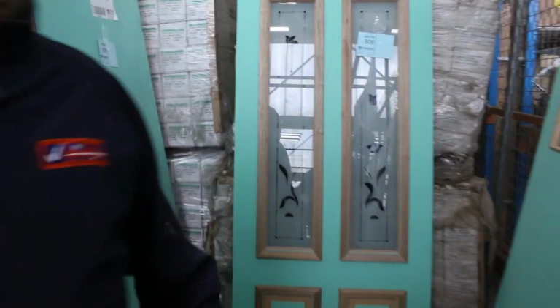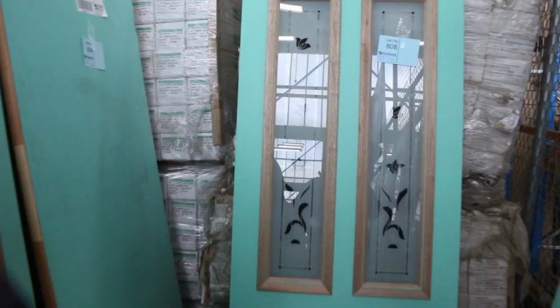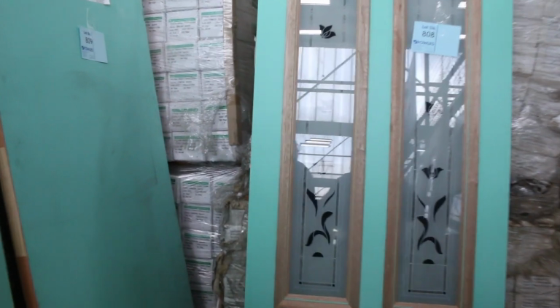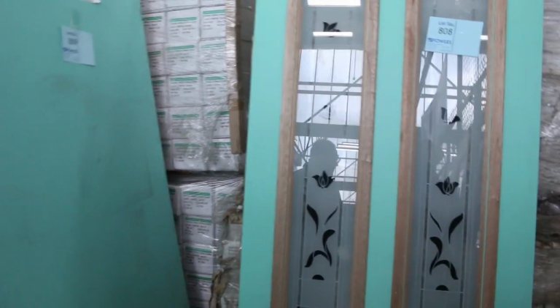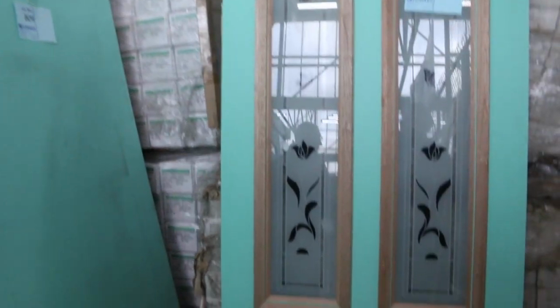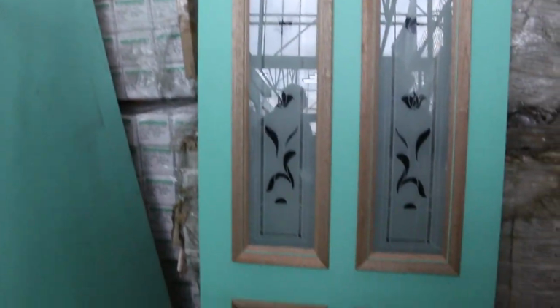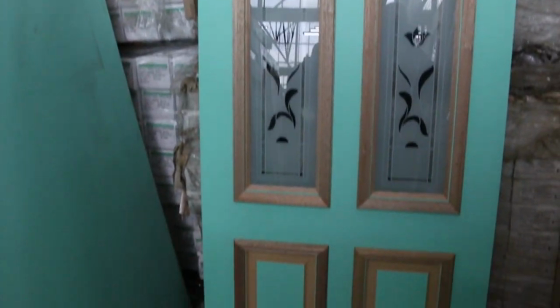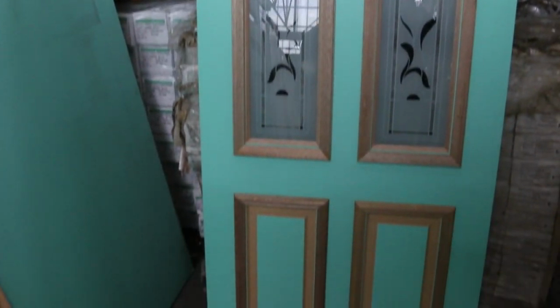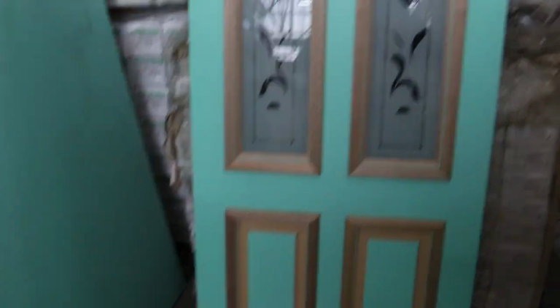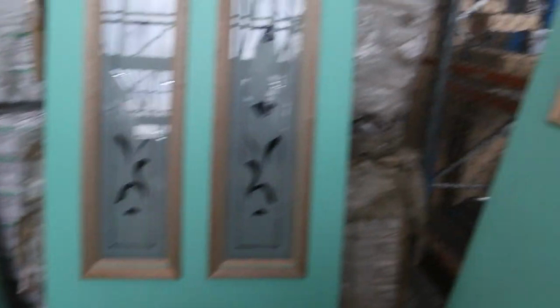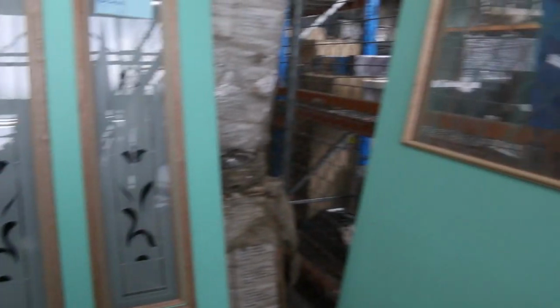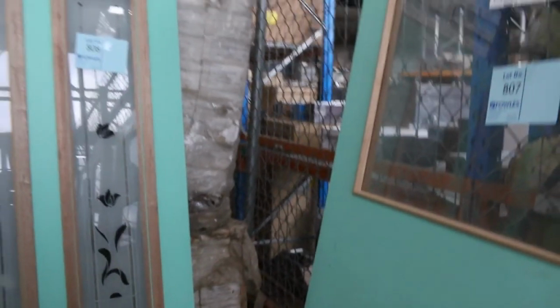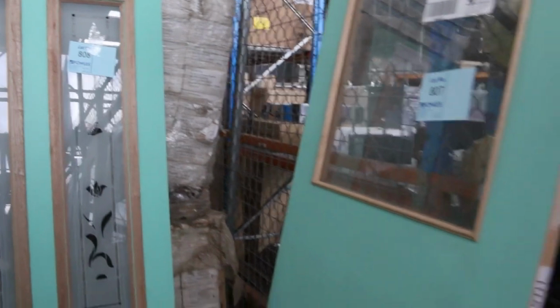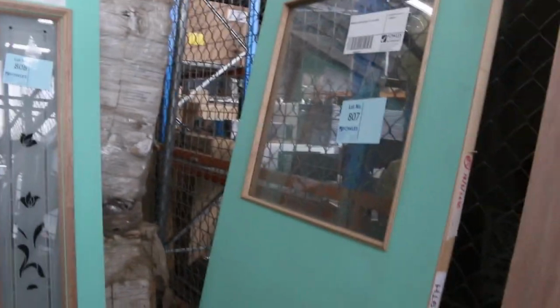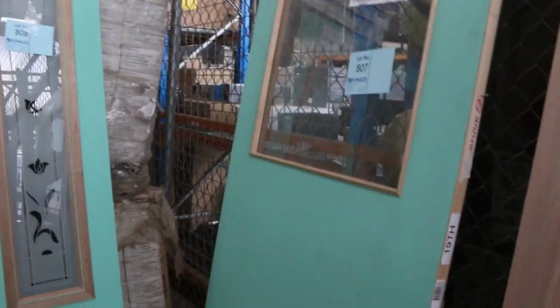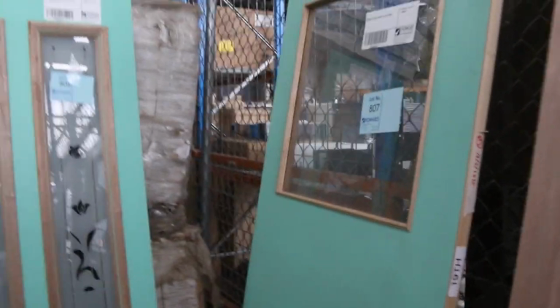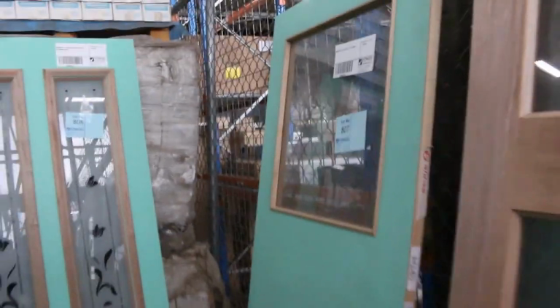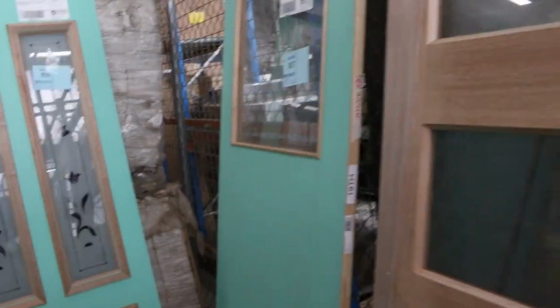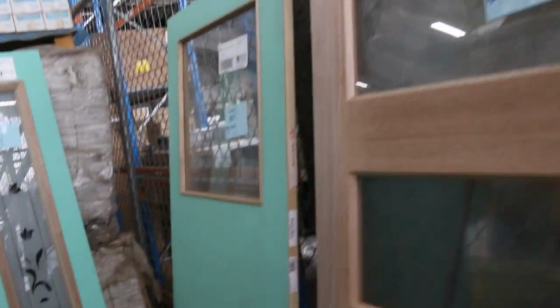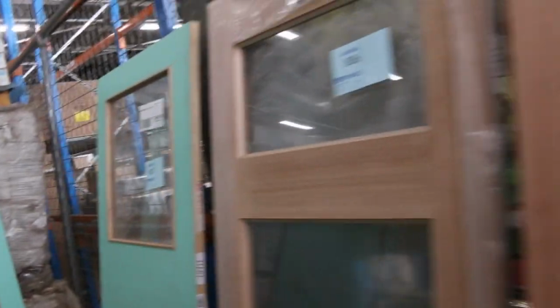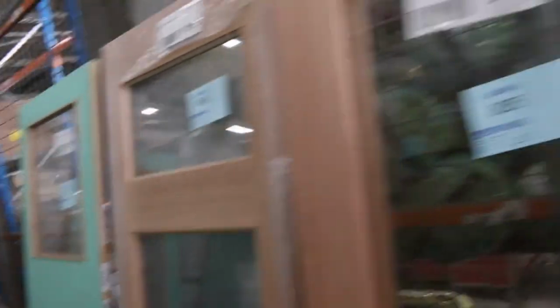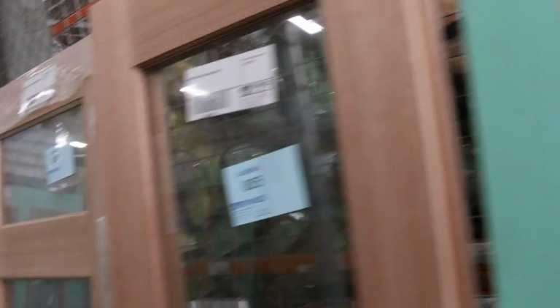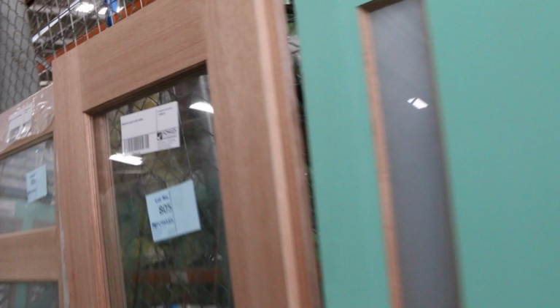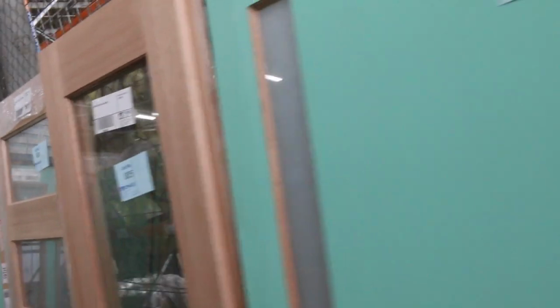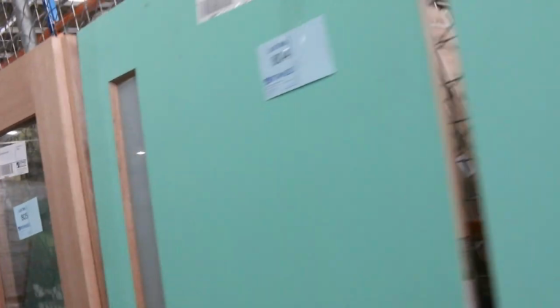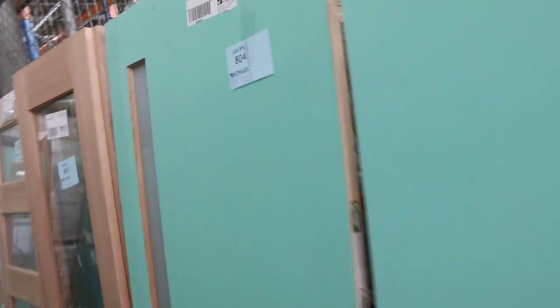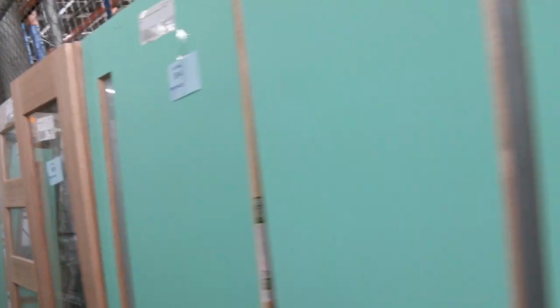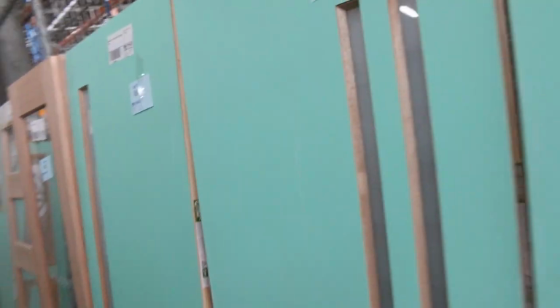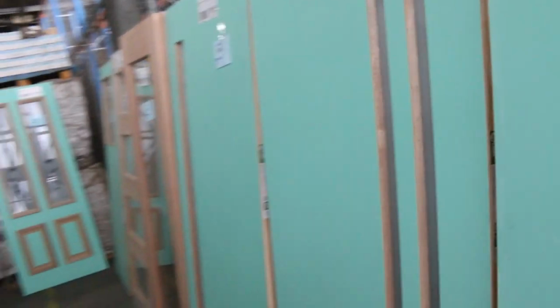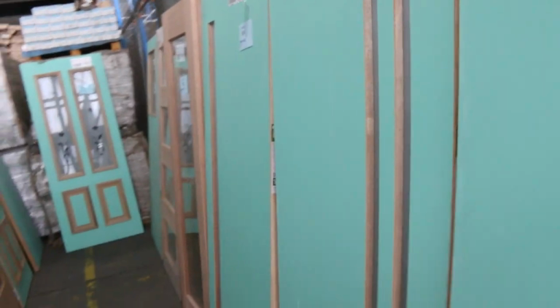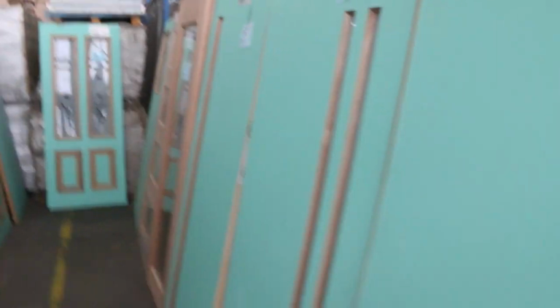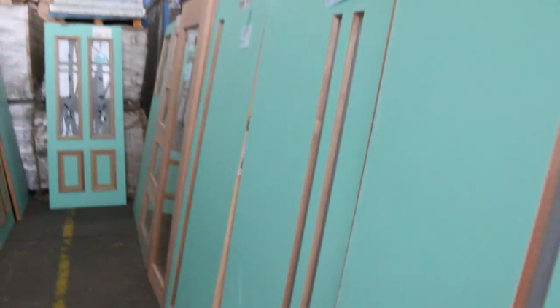The doors will be unreserved, so the highest bidder in the absentee bid side of things will win the doors. Make sure you have a crack at those because we just haven't had a chance to do individual ones in the last couple of weeks.